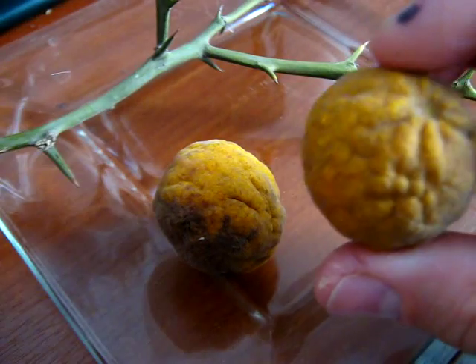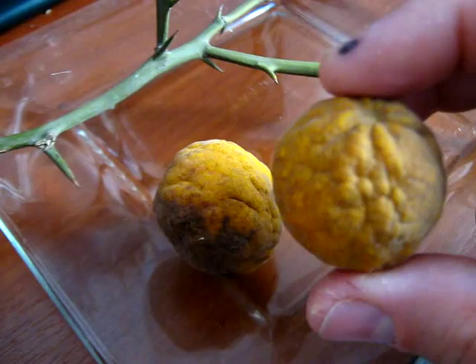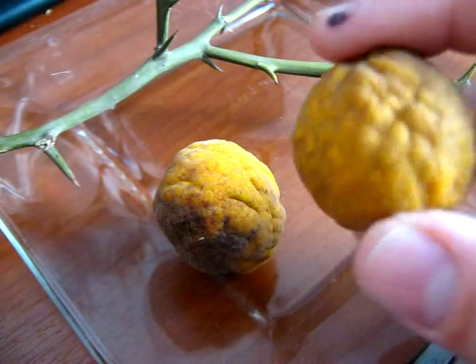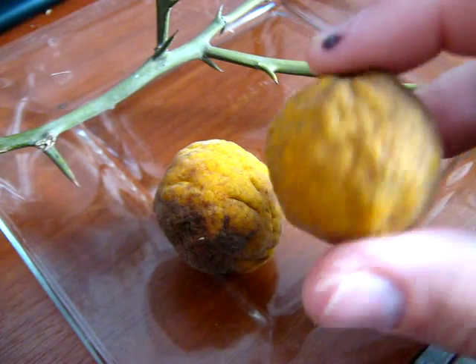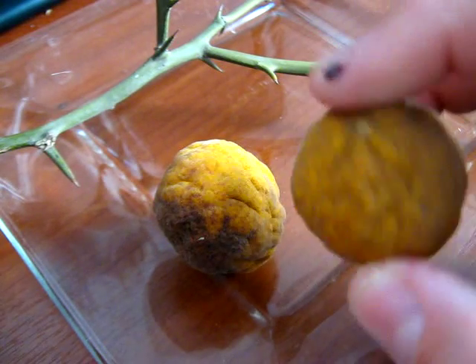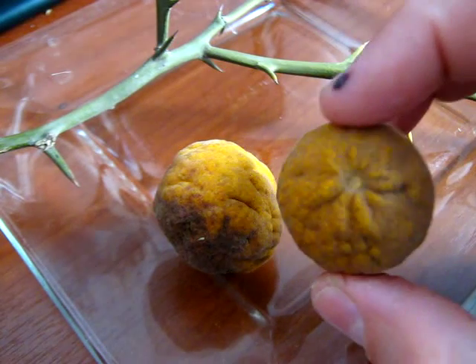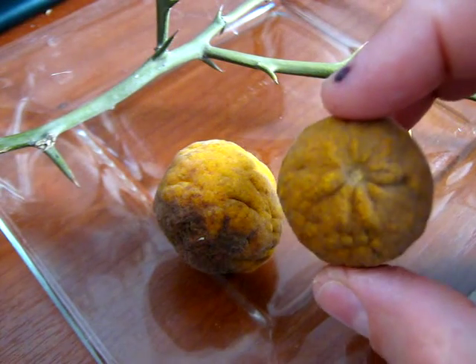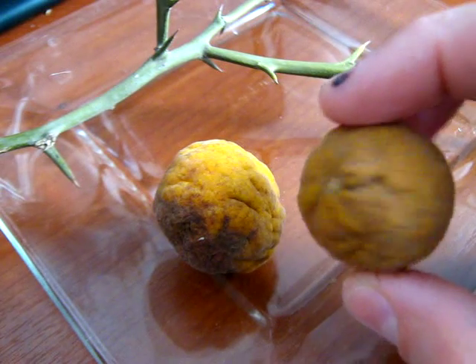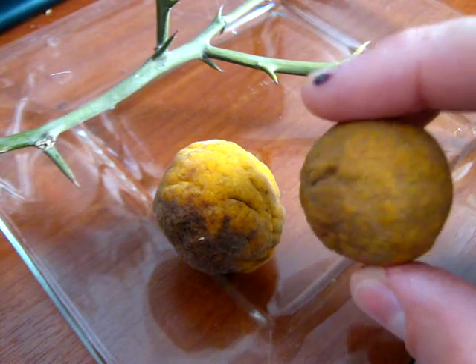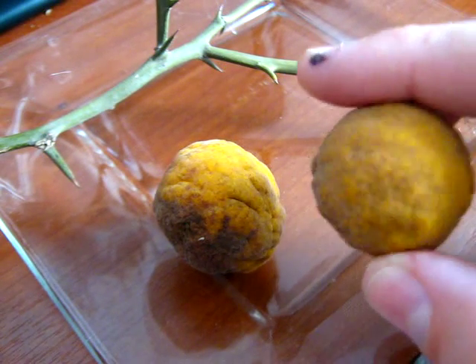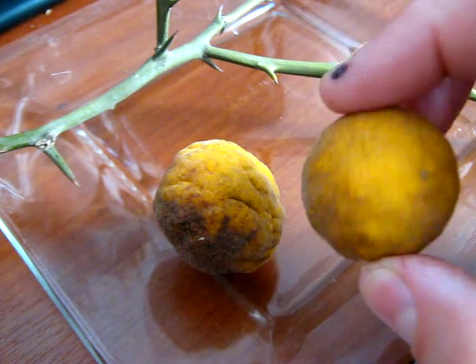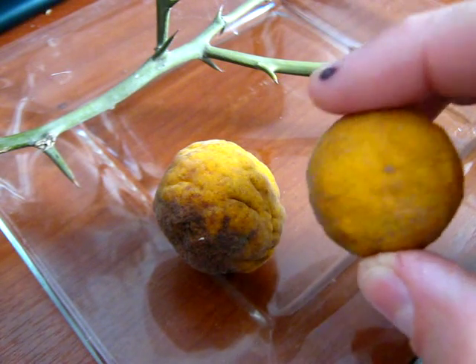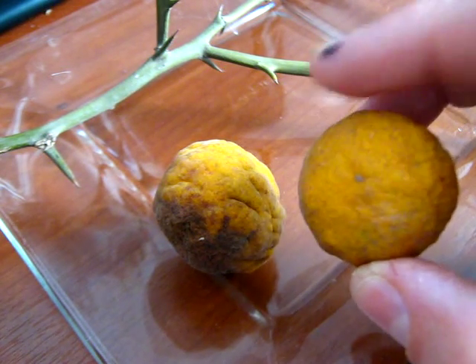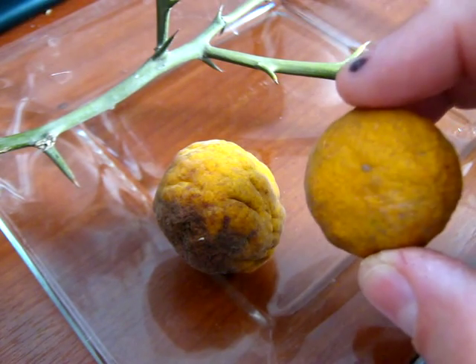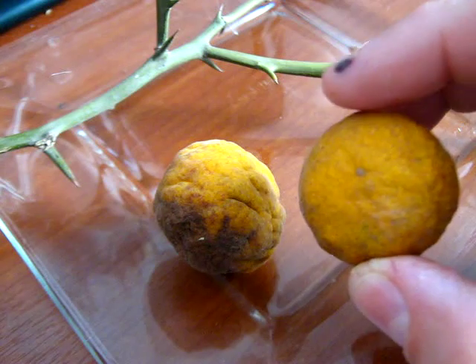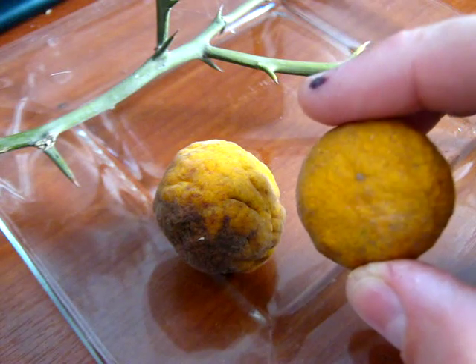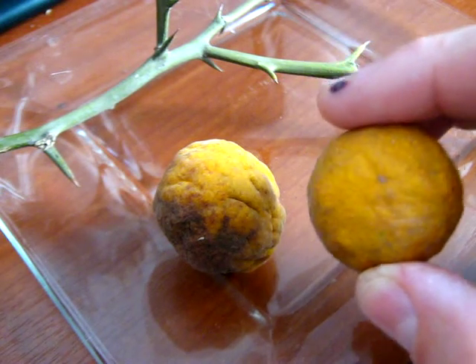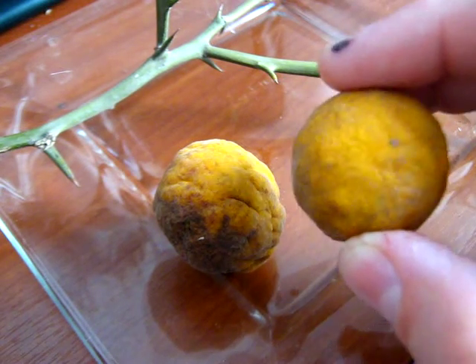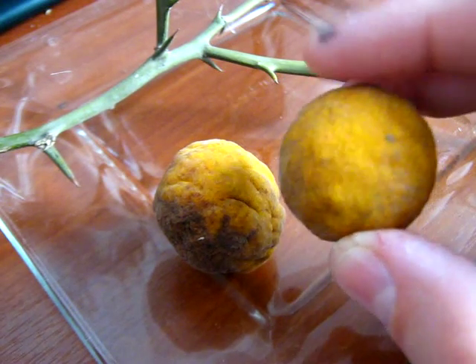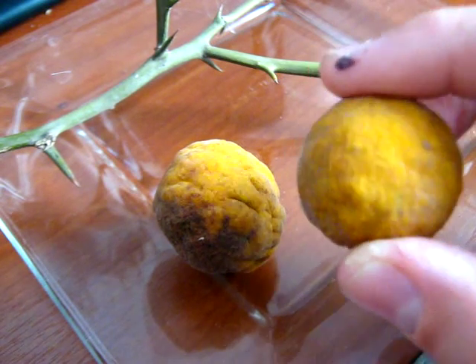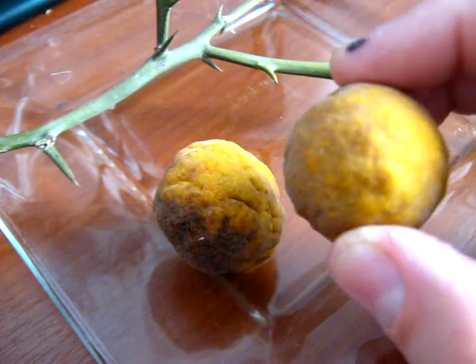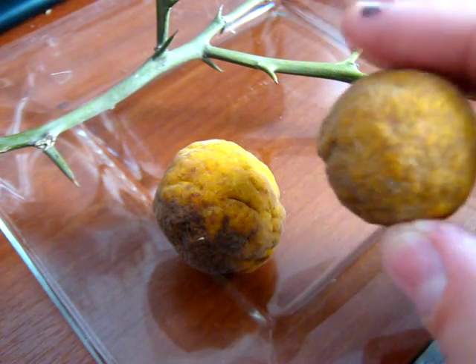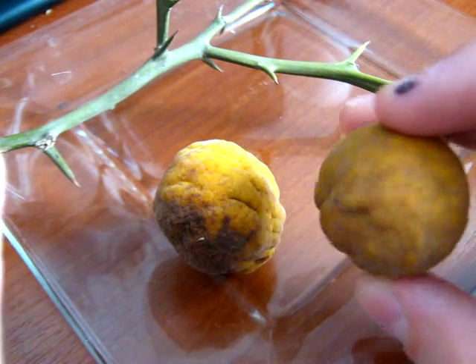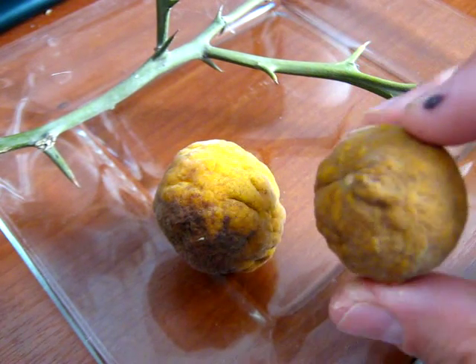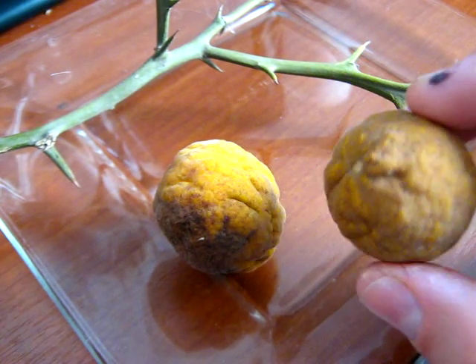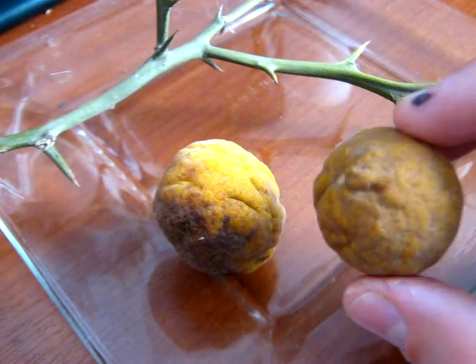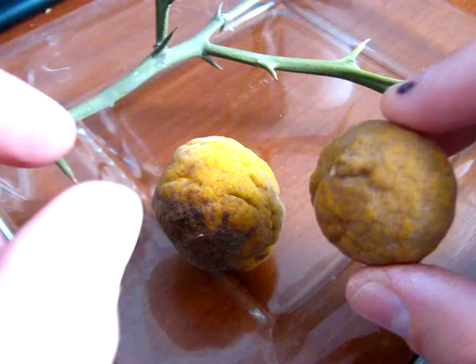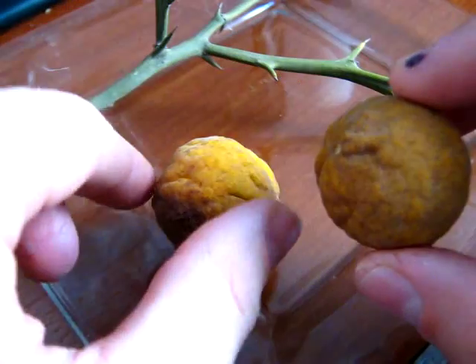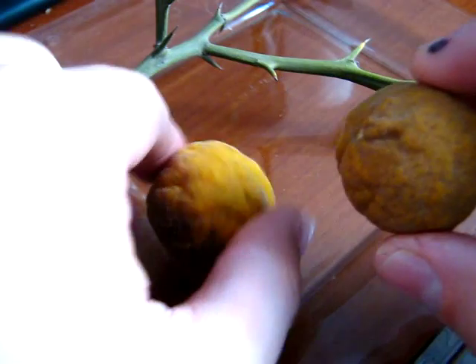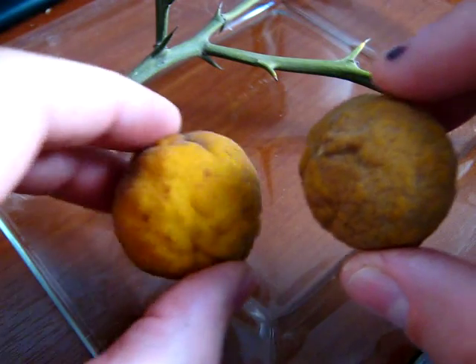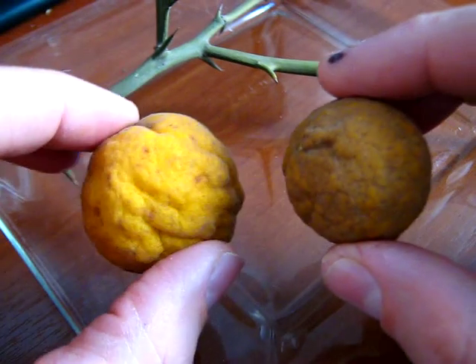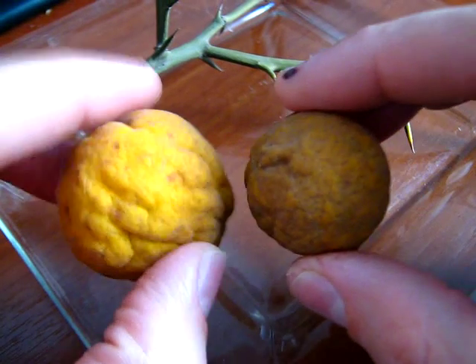It is called Hardy Orange because it is resistant to very cold places — 30 degrees under zero.